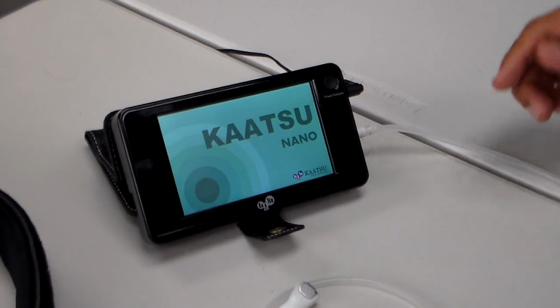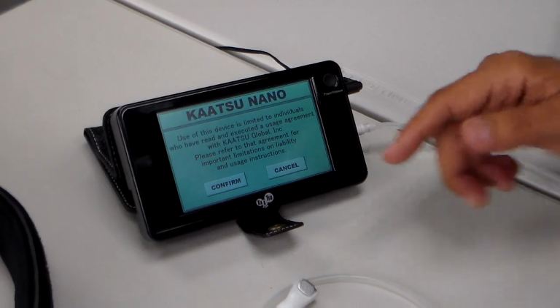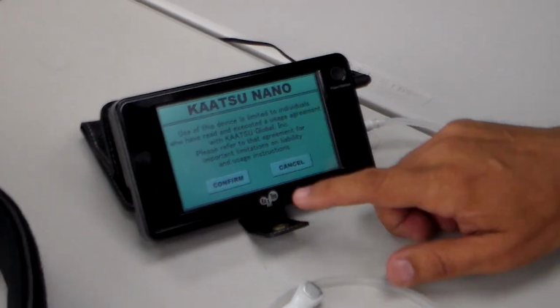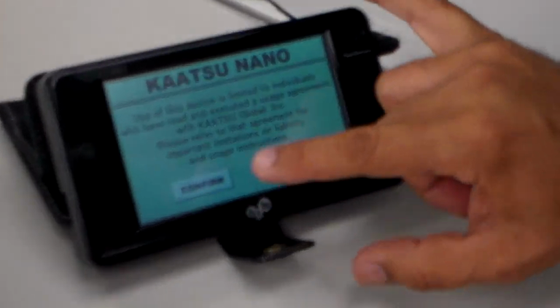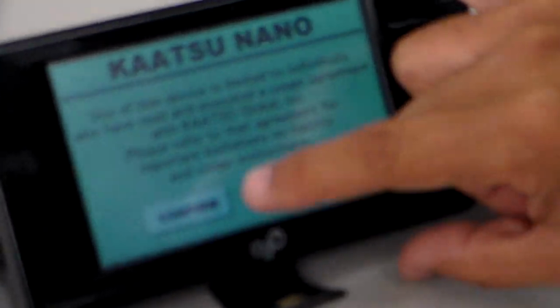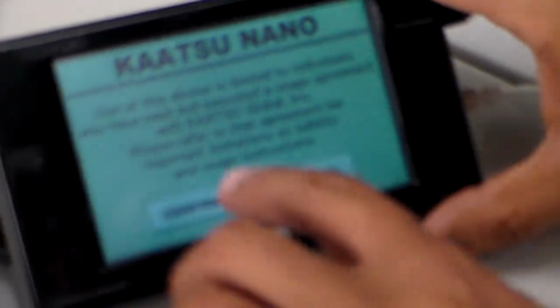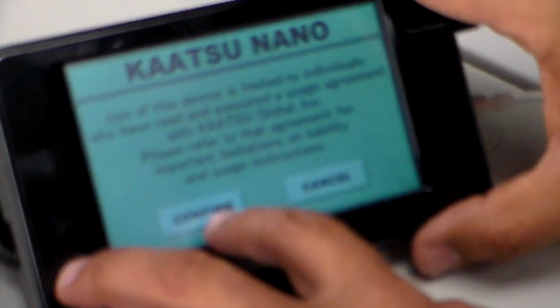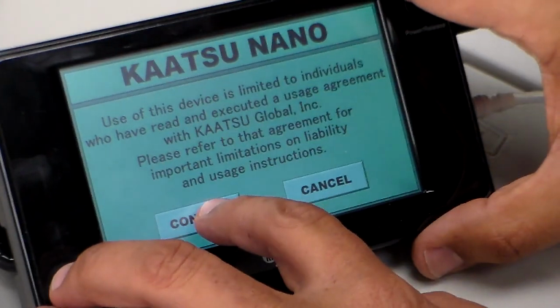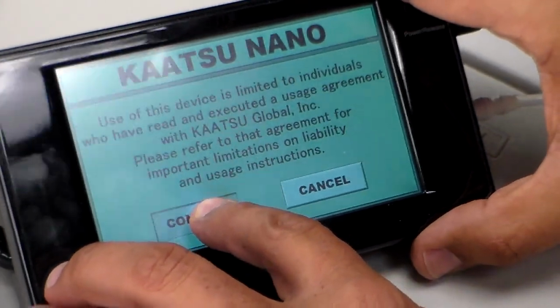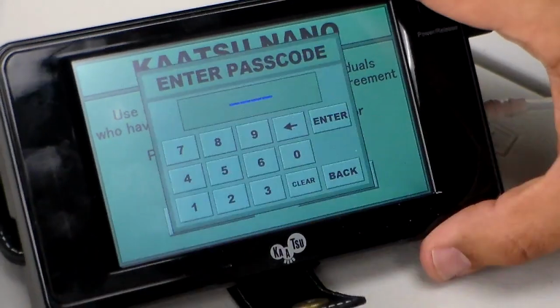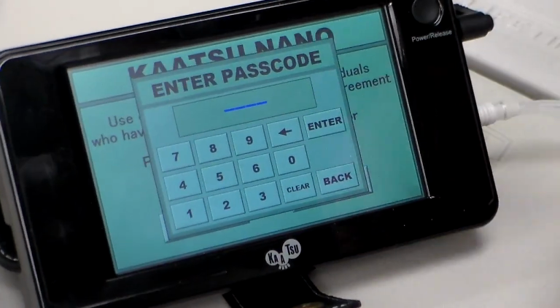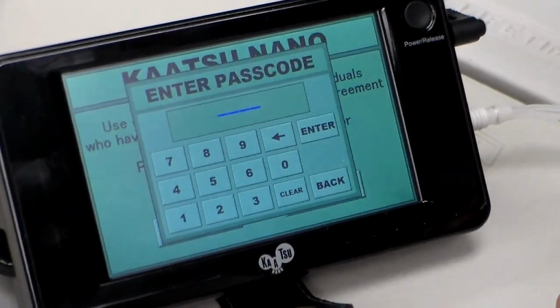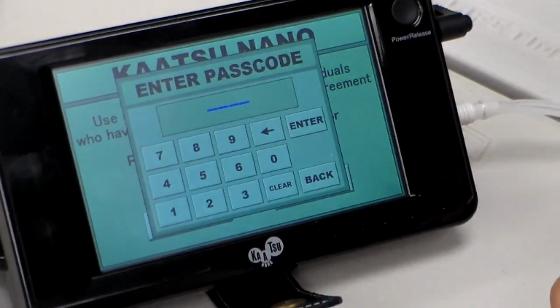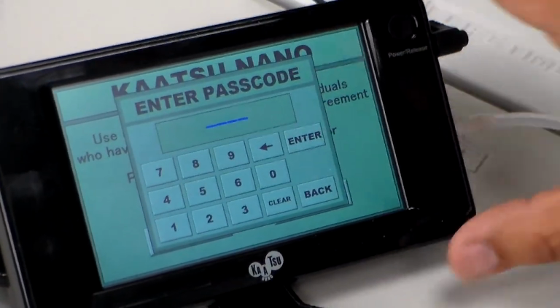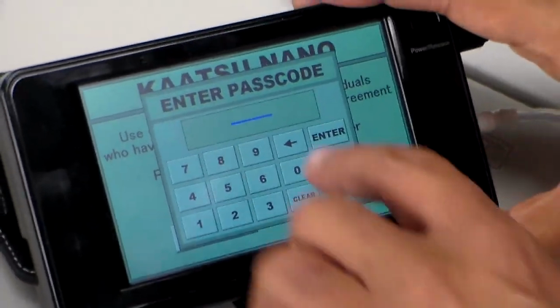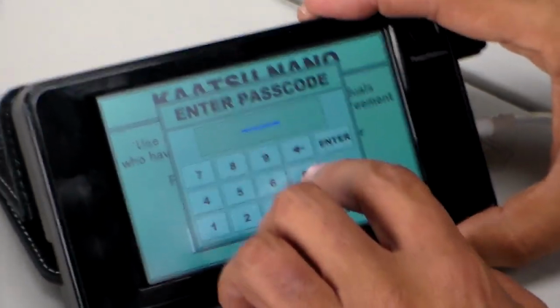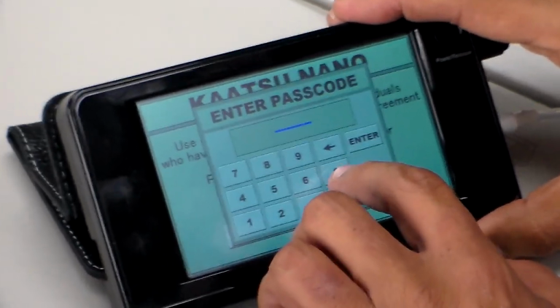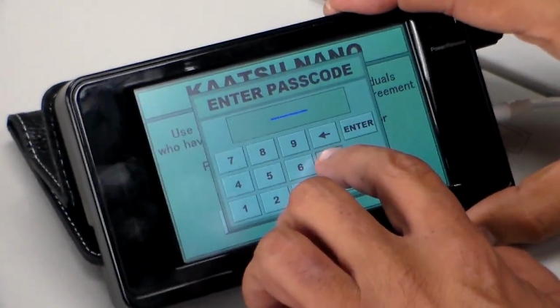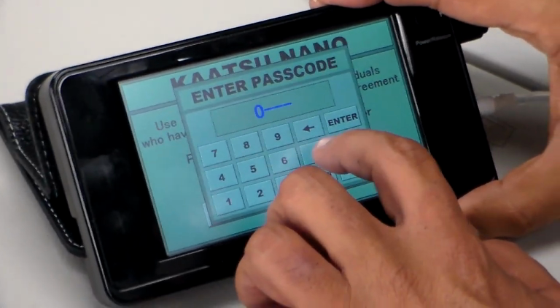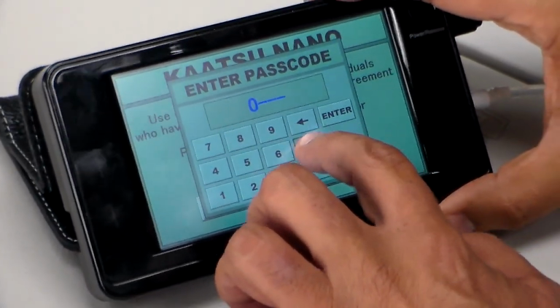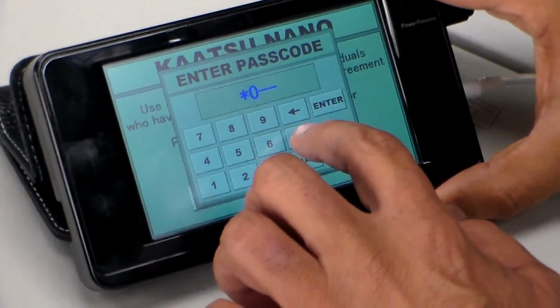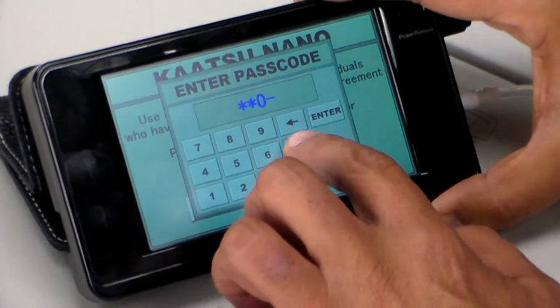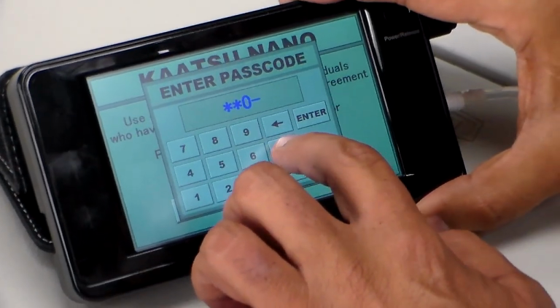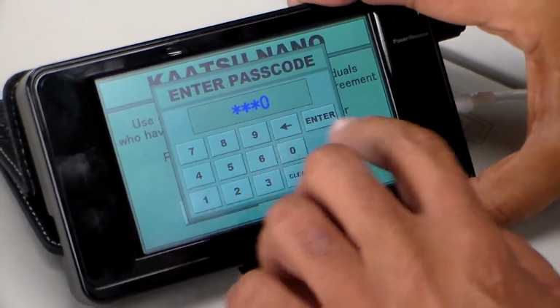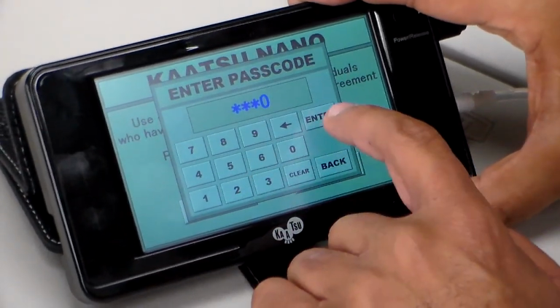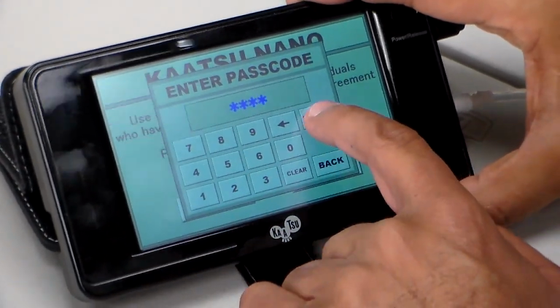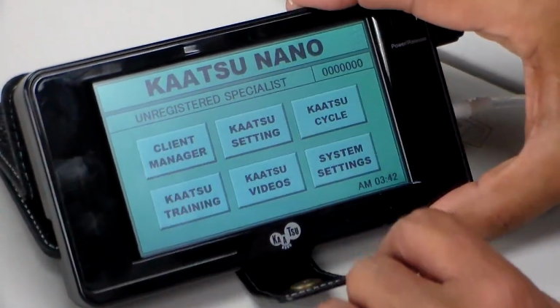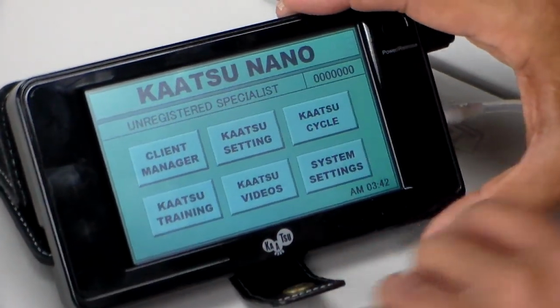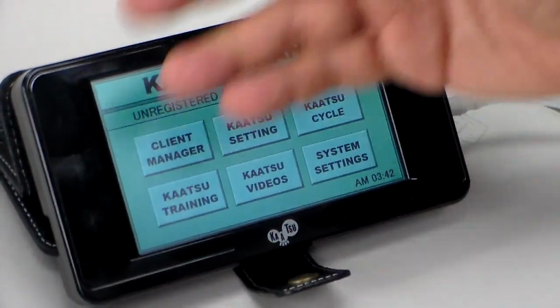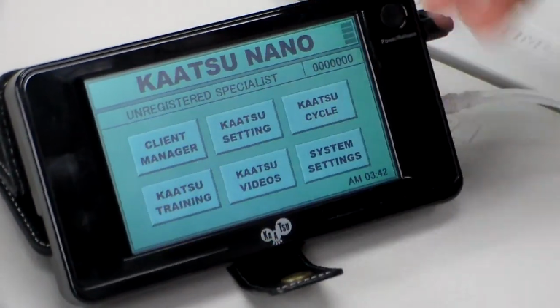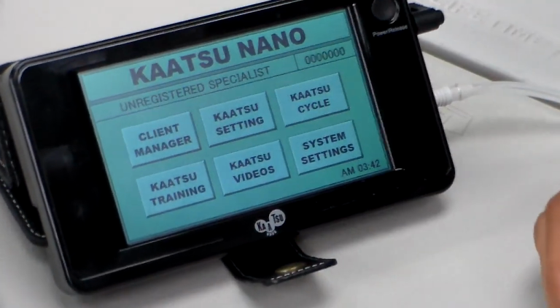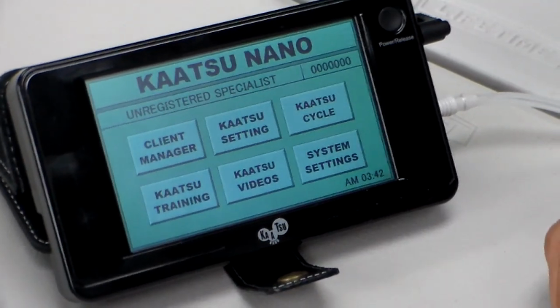Then on the next screen, you just confirm that you will use it according to our specifications. The passcode is 0000, and enter. And now you're in the main screen.